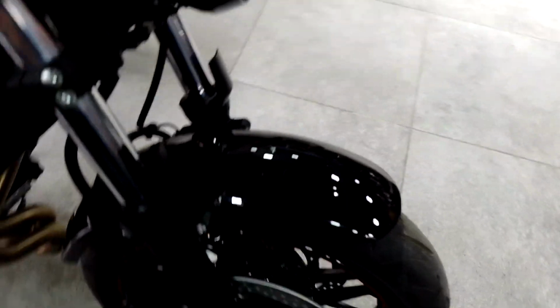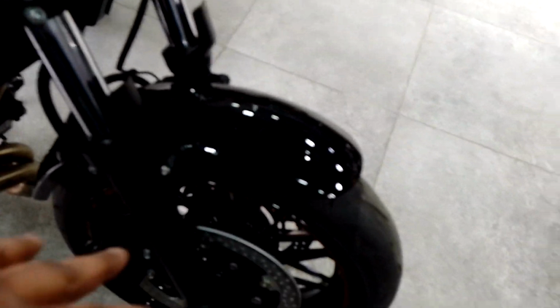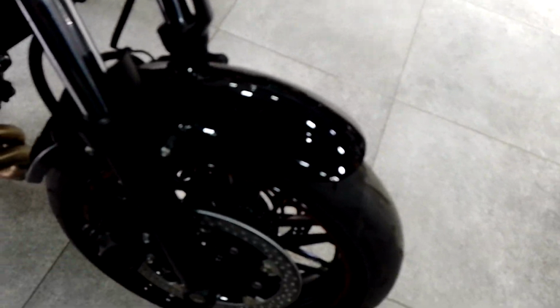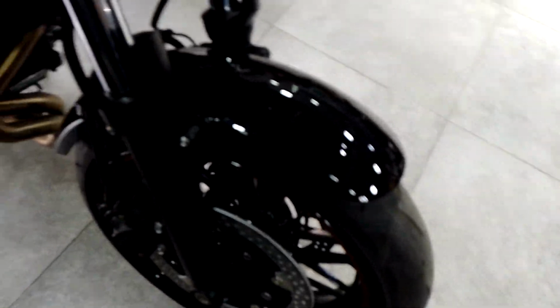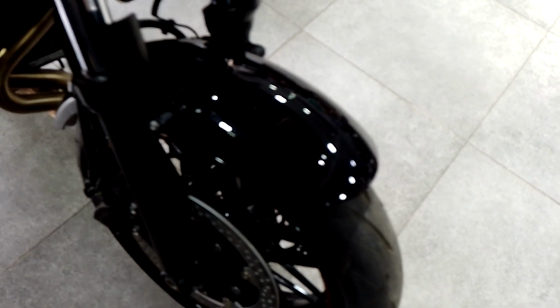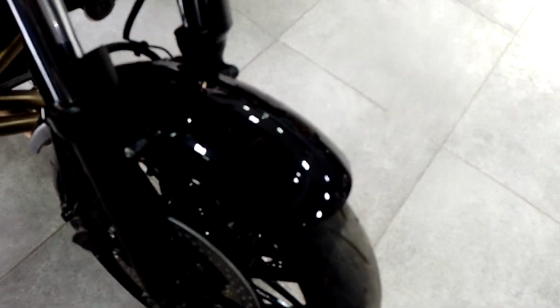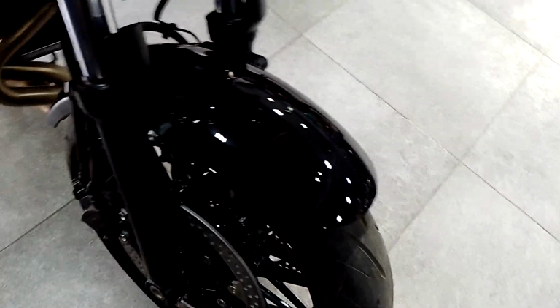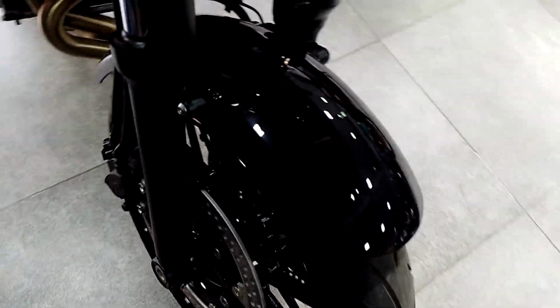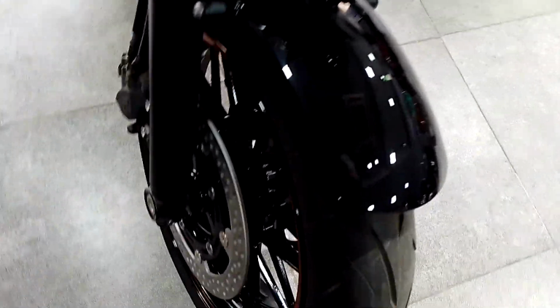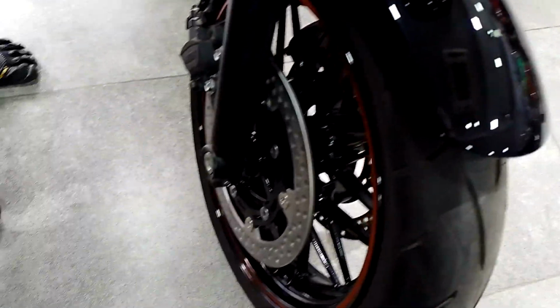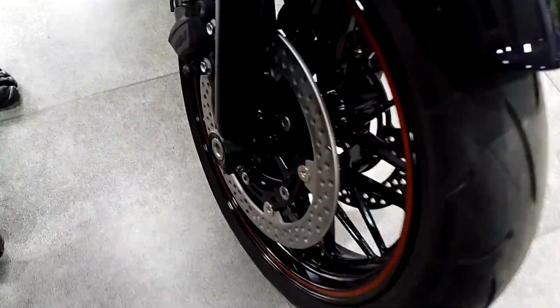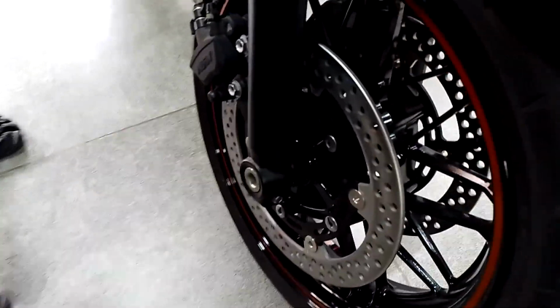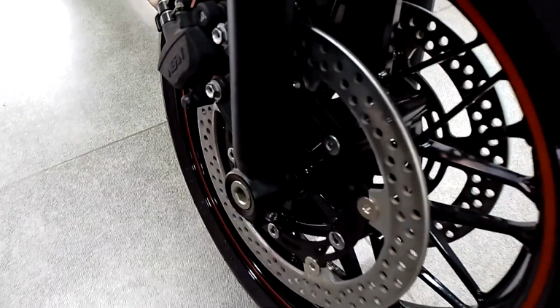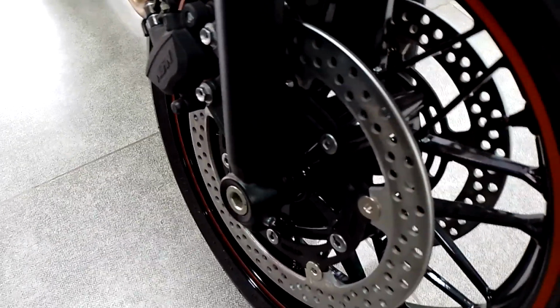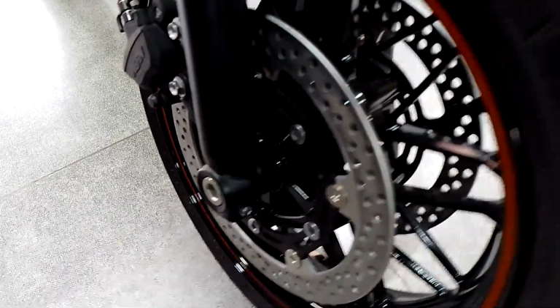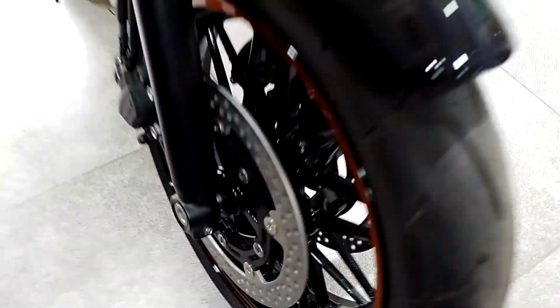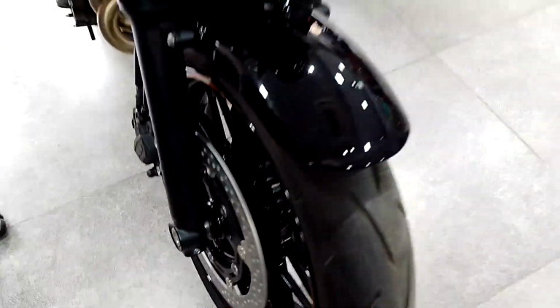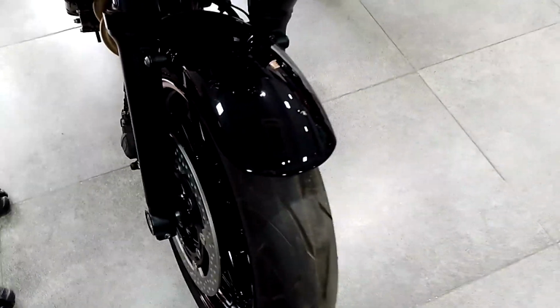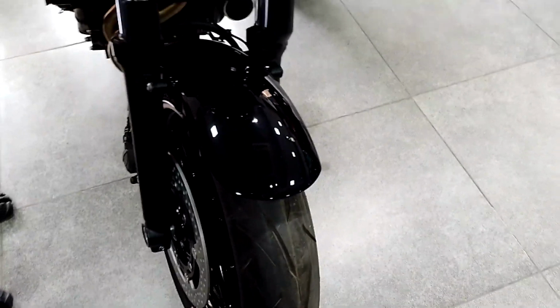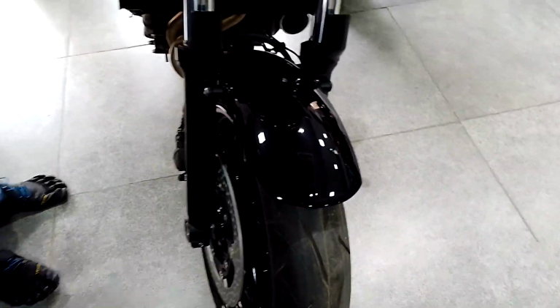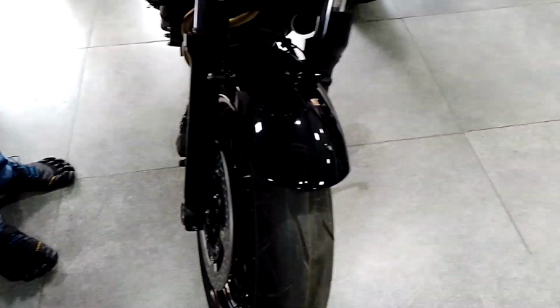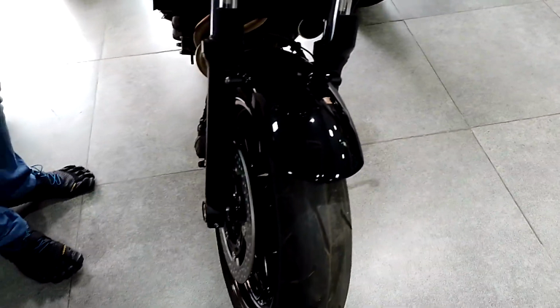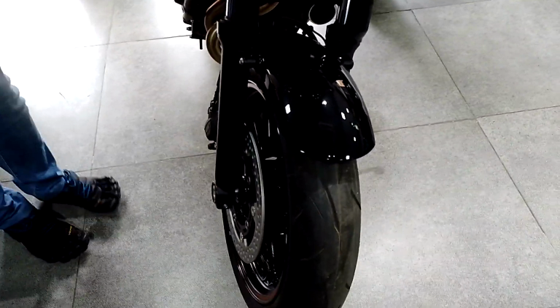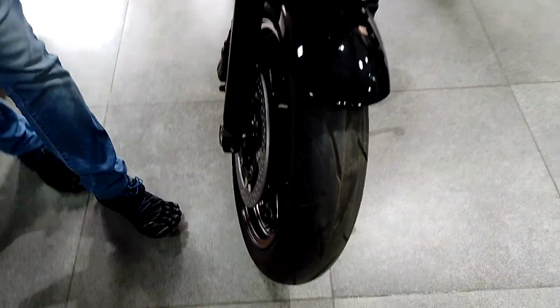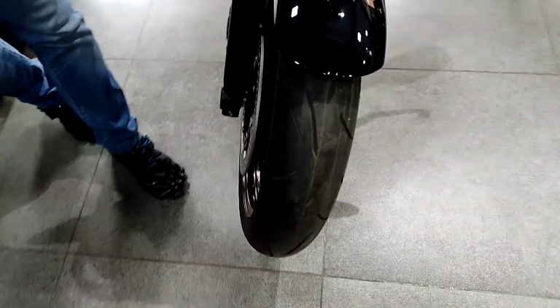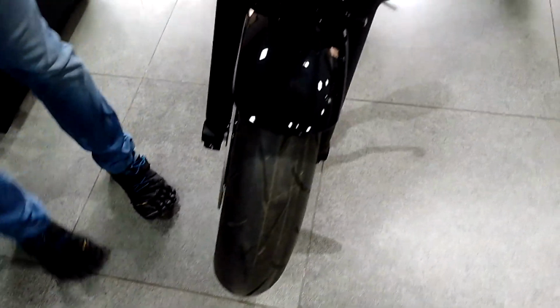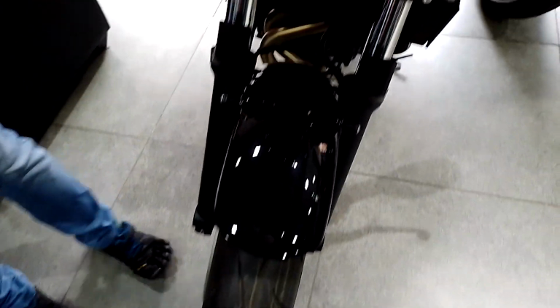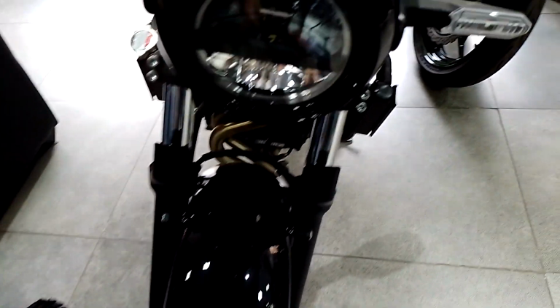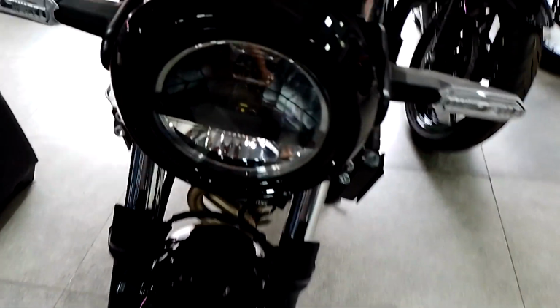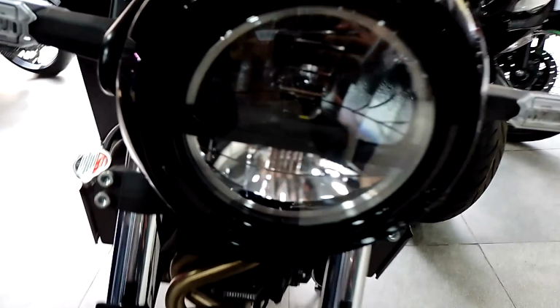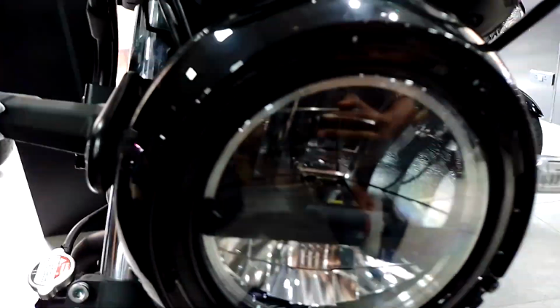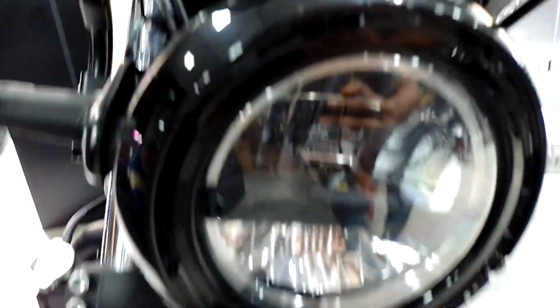What is the front disc? Front has 200mm double disc. Braking will be very good. It comes with Nissin brakes as standard, which ensures very good braking performance.